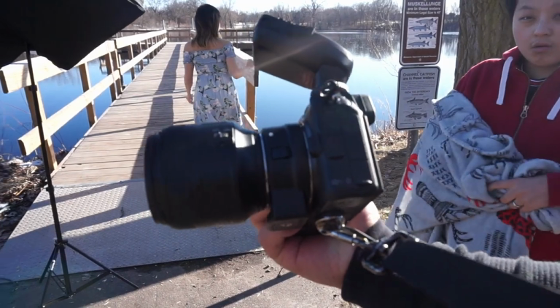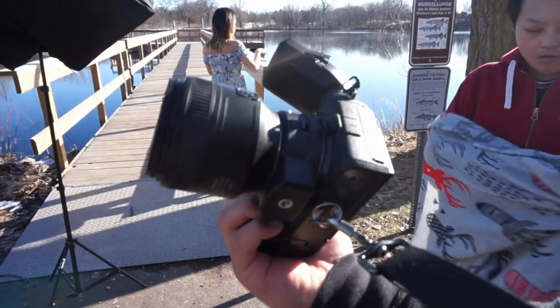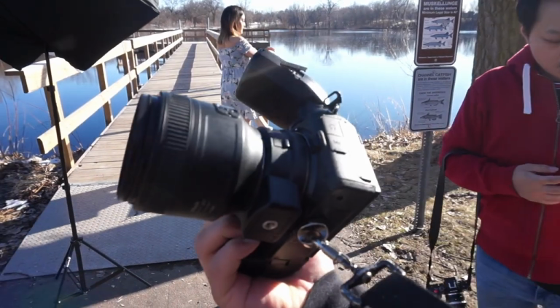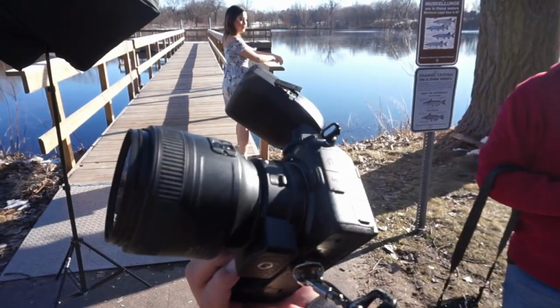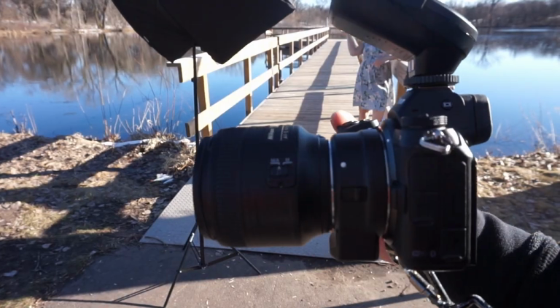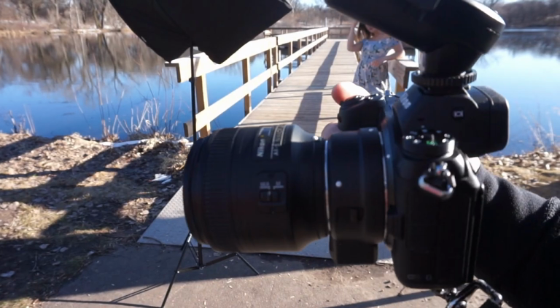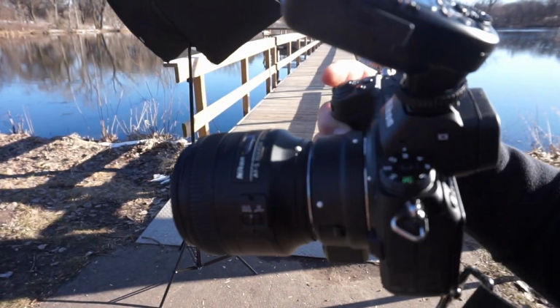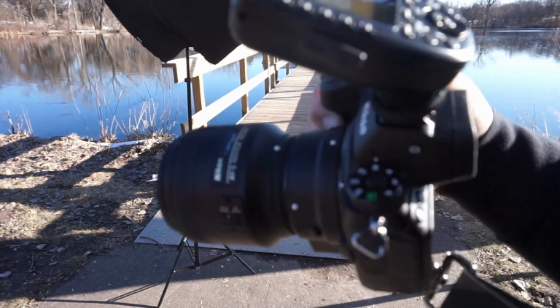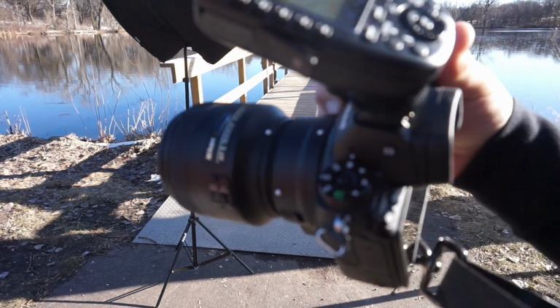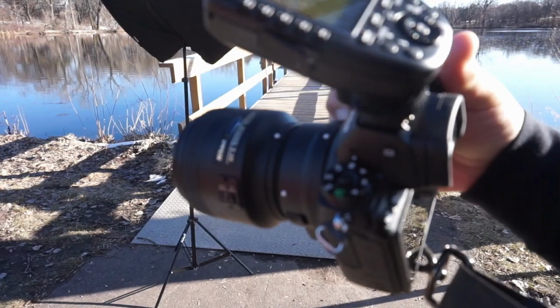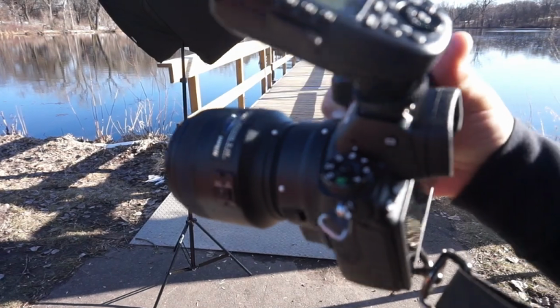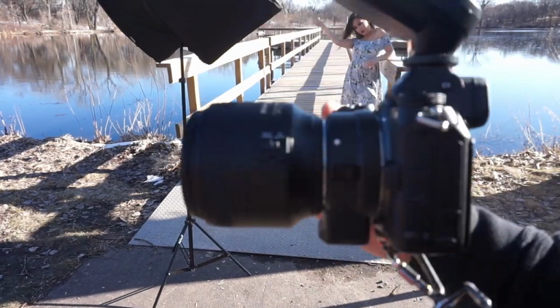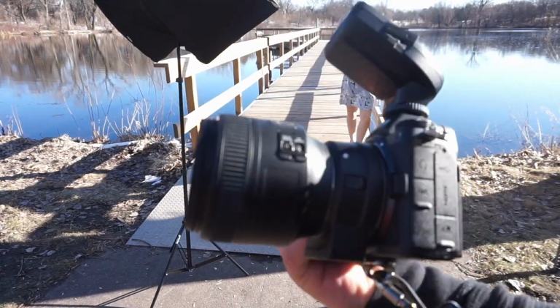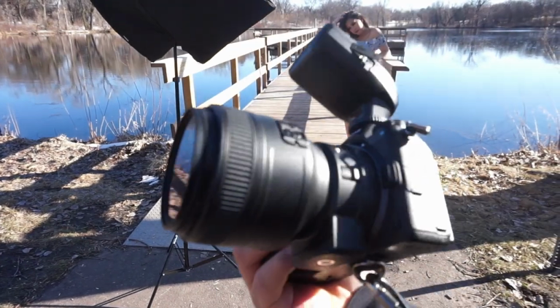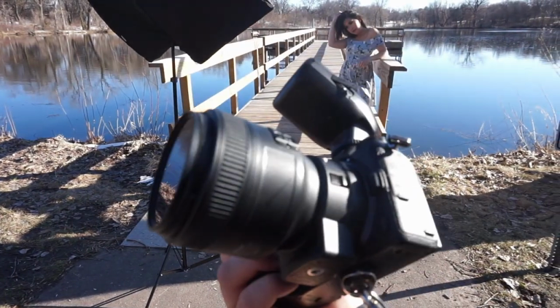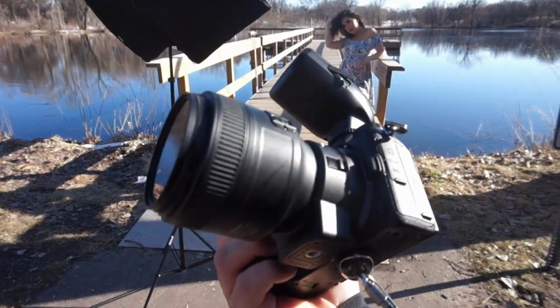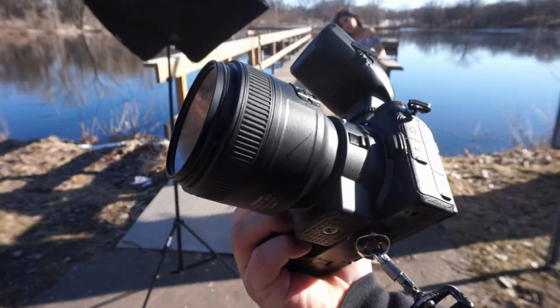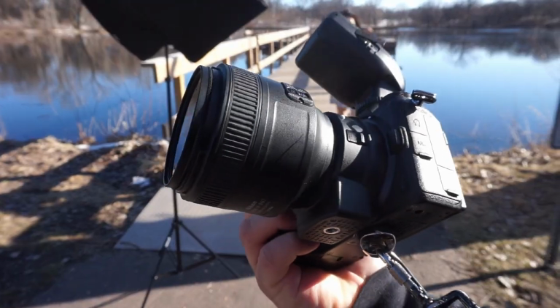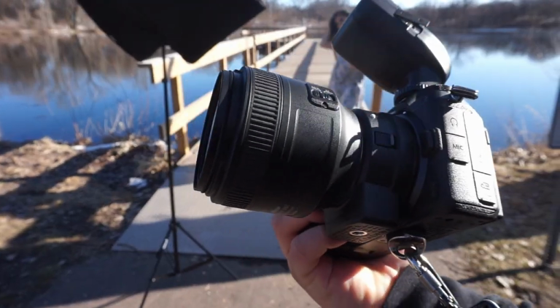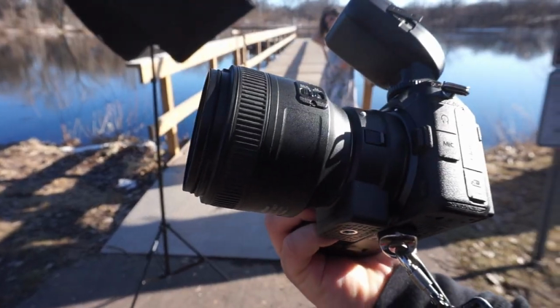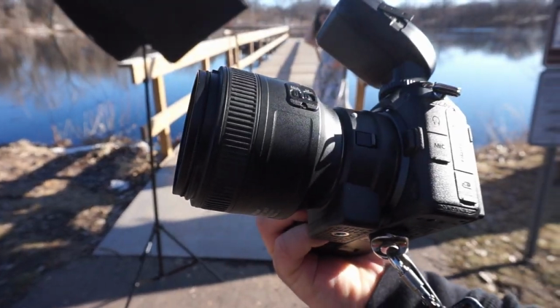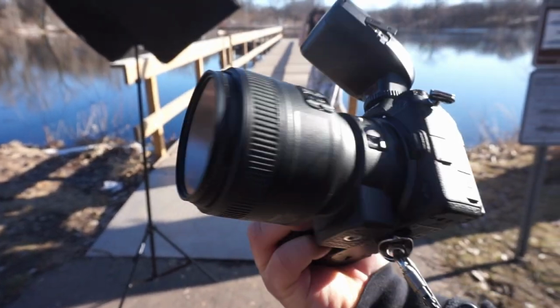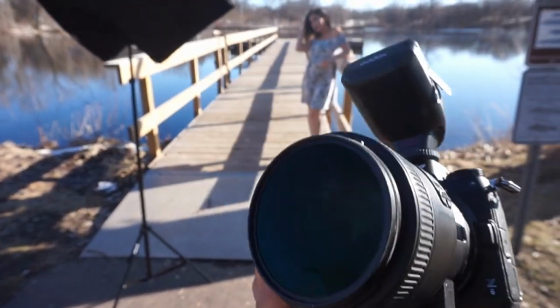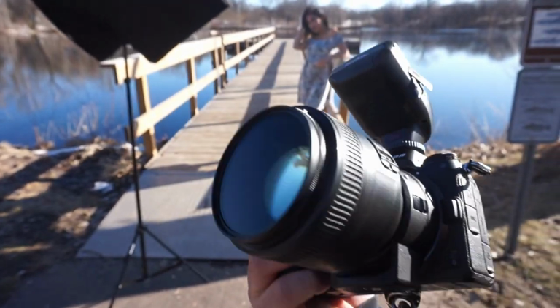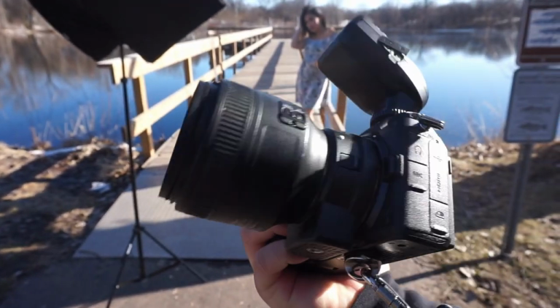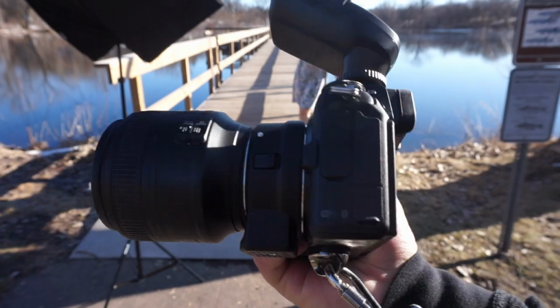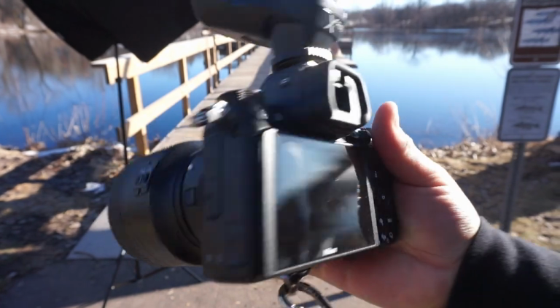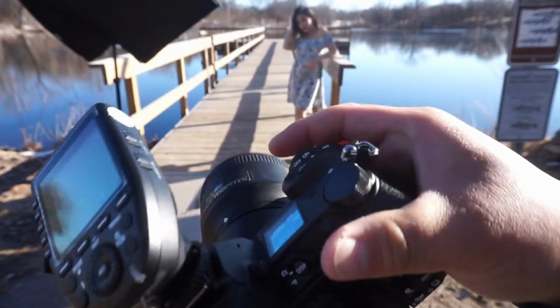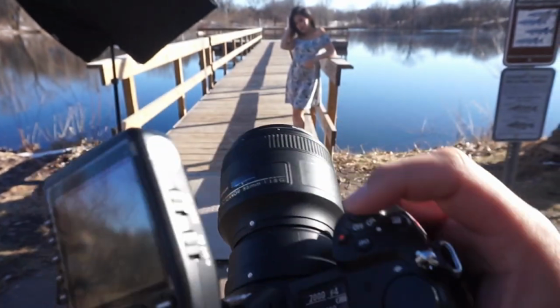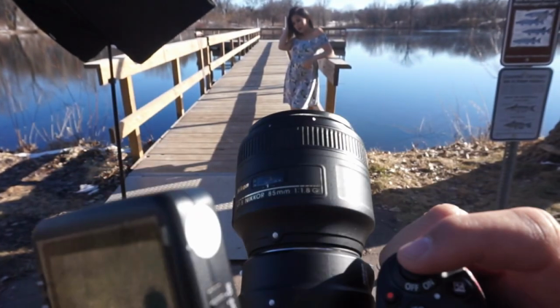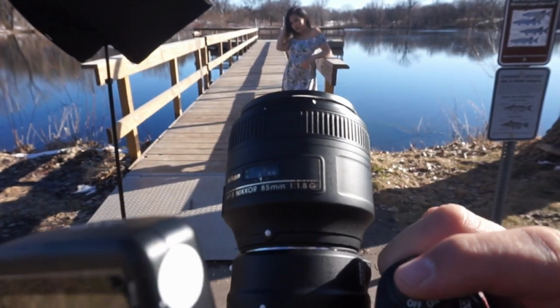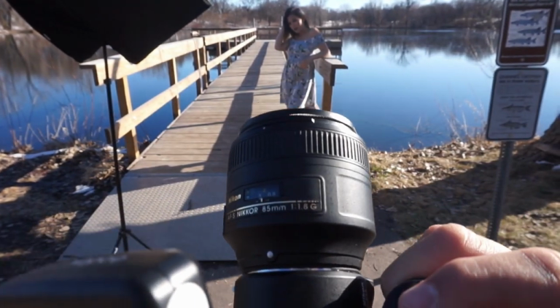Over here I have the 85mm f1.8G on. It's pretty tight. See how that goes too — it works. Look at that.